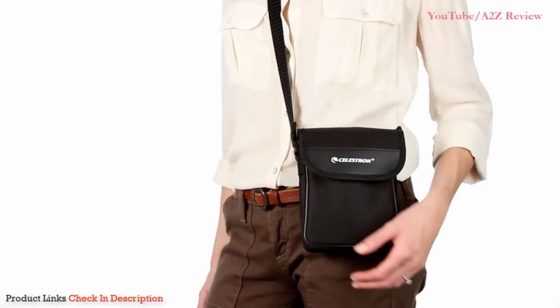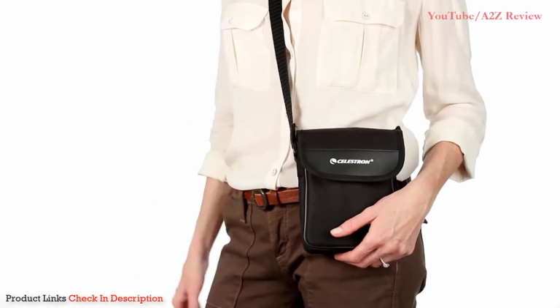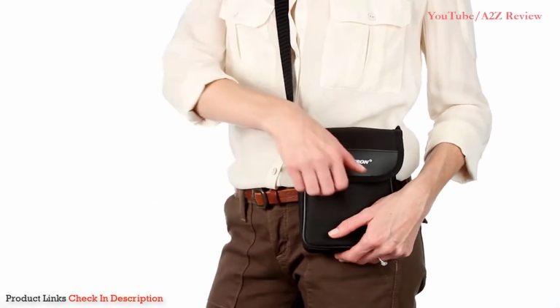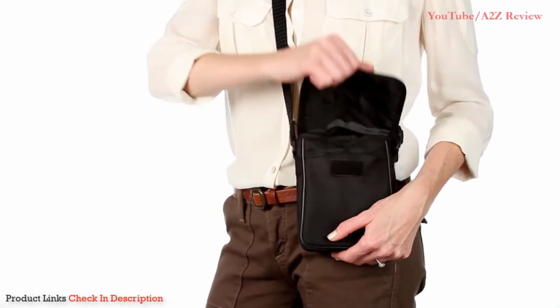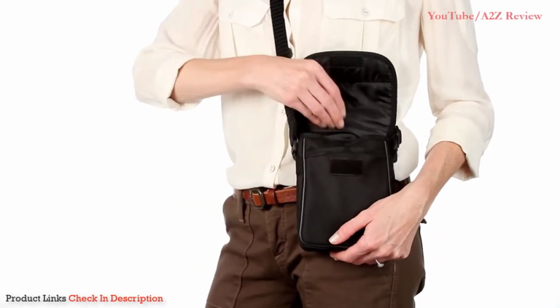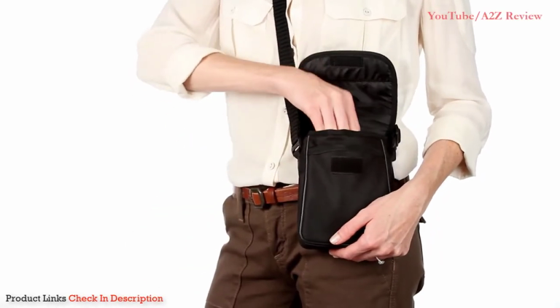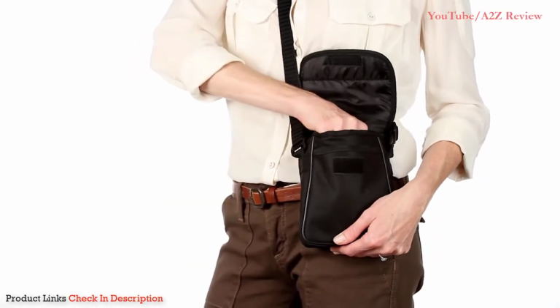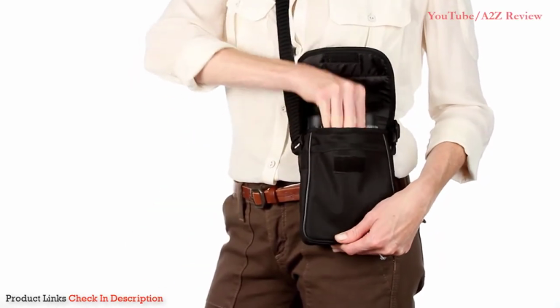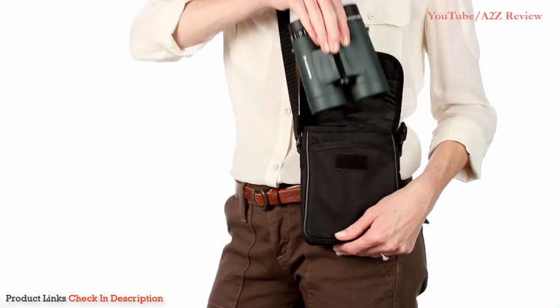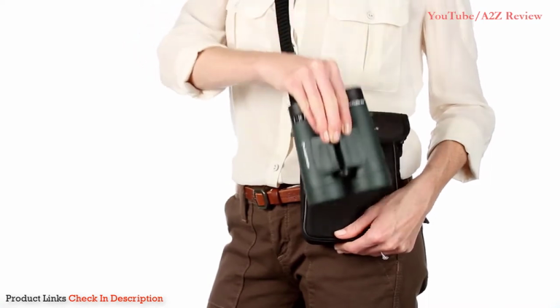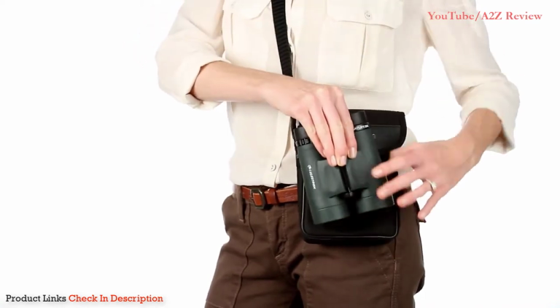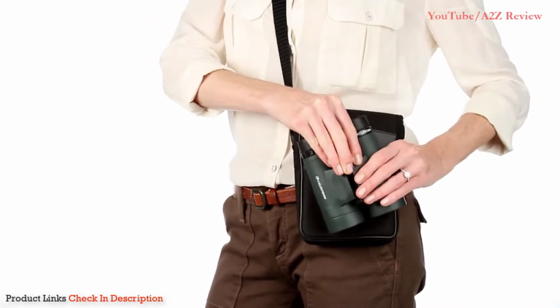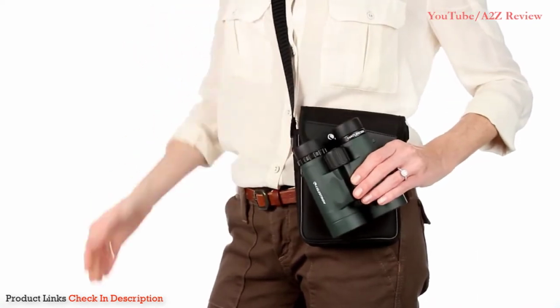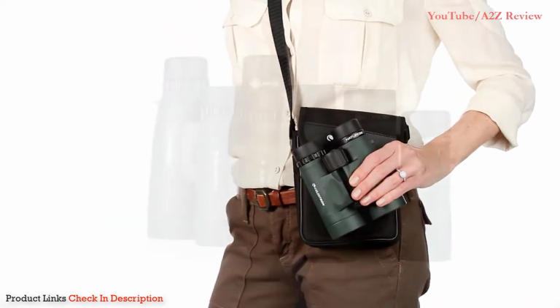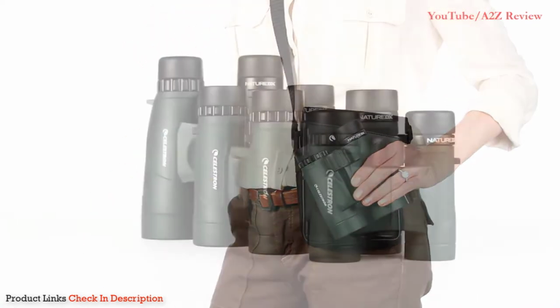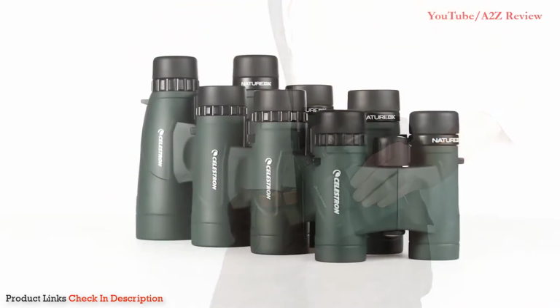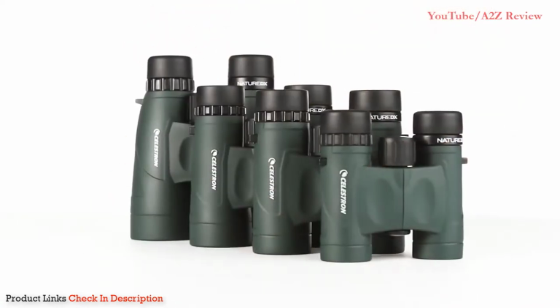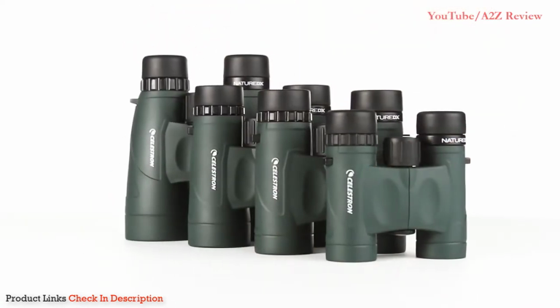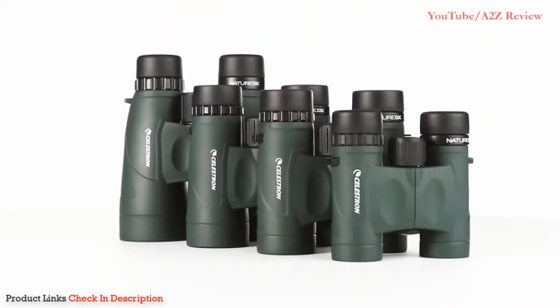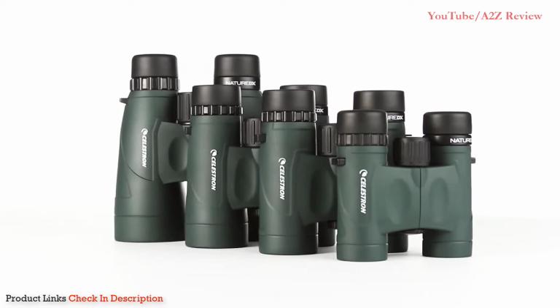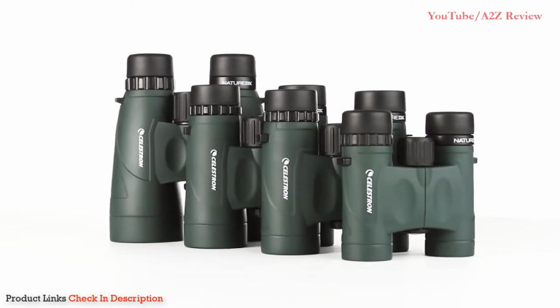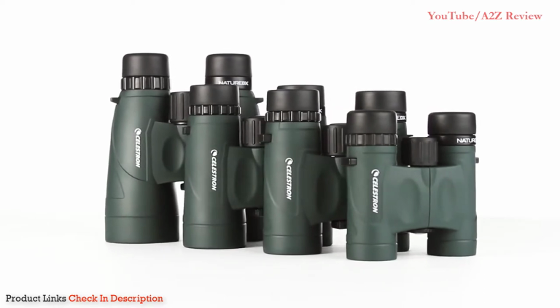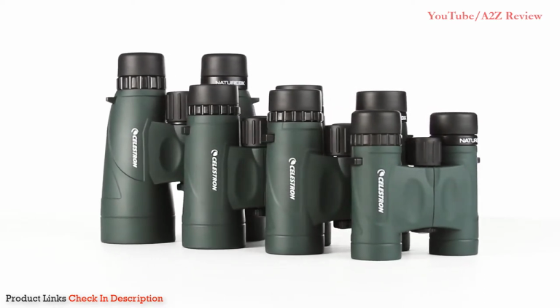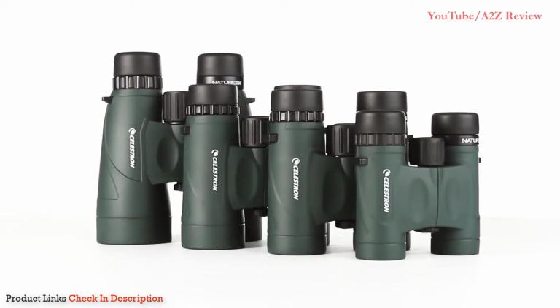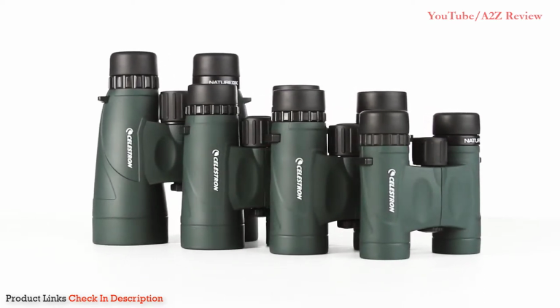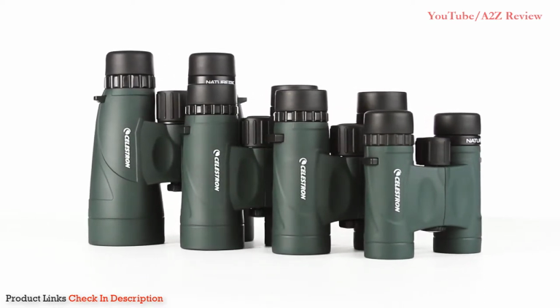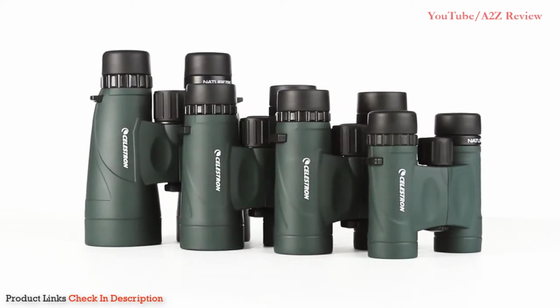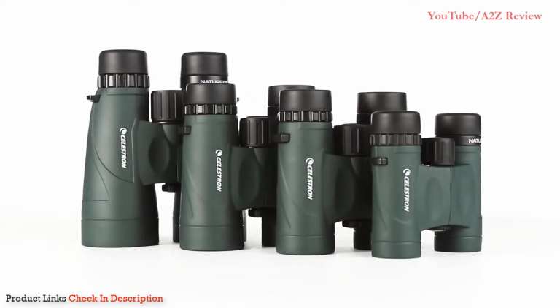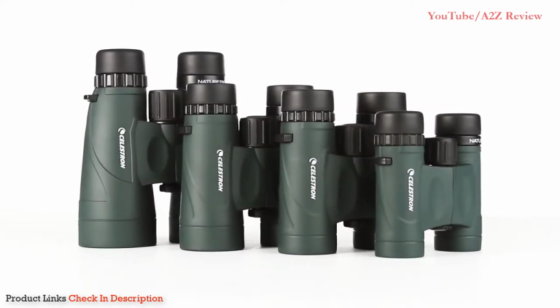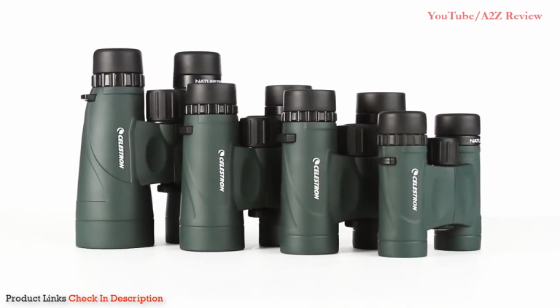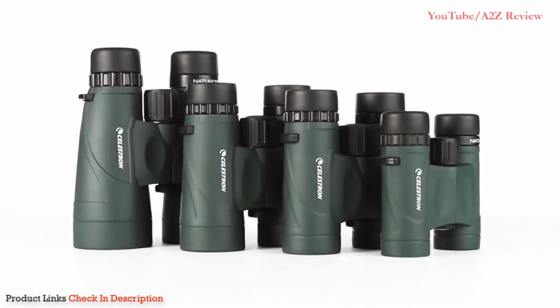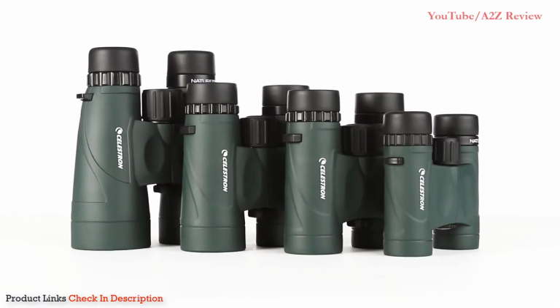From birding and hiking to sports and travel, Nature DX binoculars are your perfect outdoor companion. Ranging in size from a compact 8x25 to a large 12x56, there's a Nature DX to fit any outdoor activity.